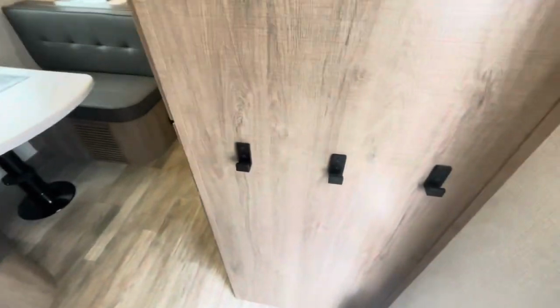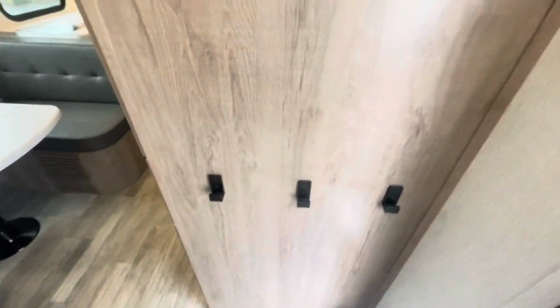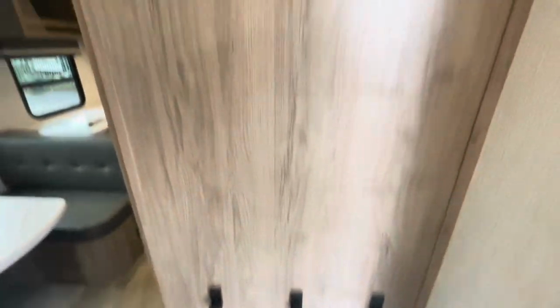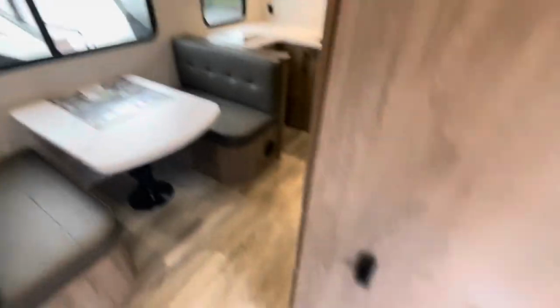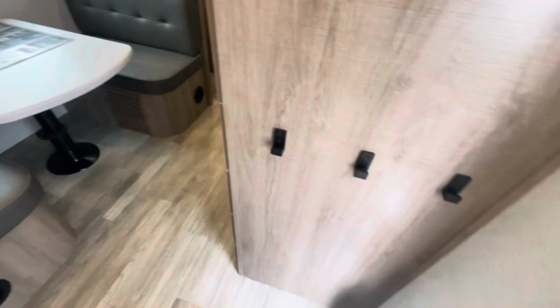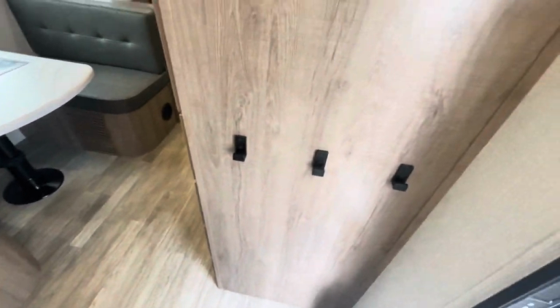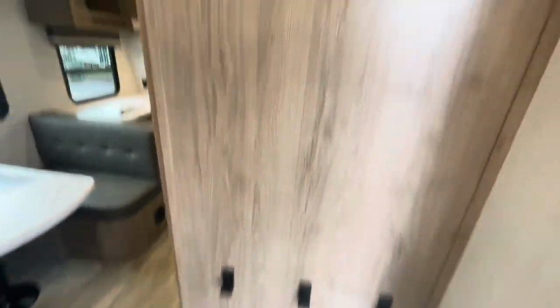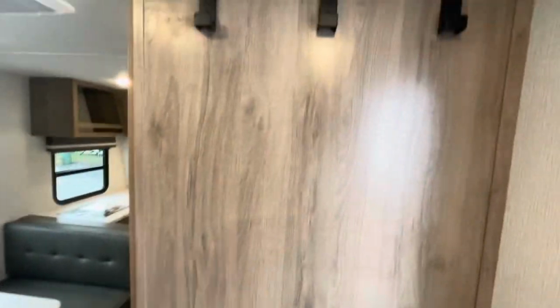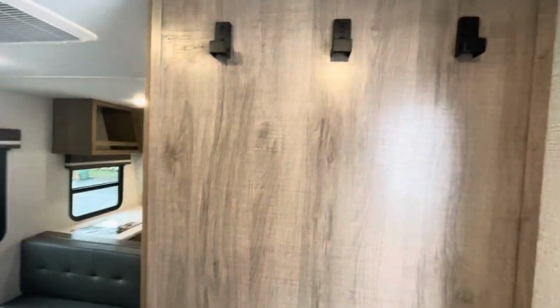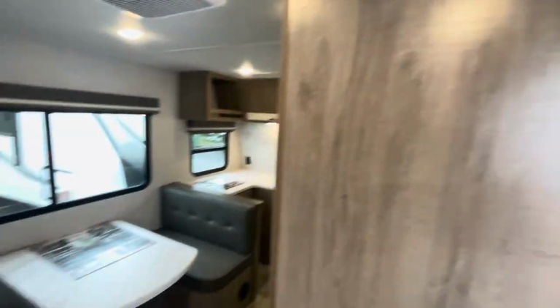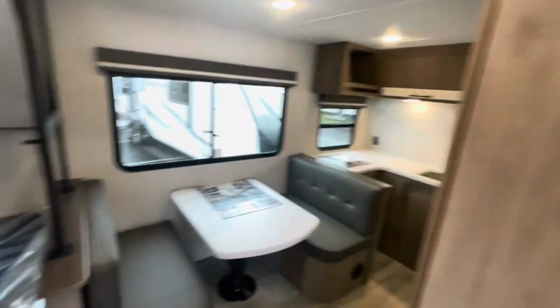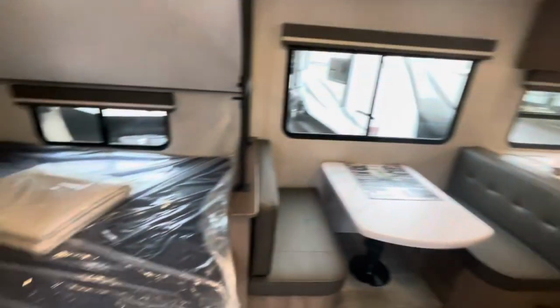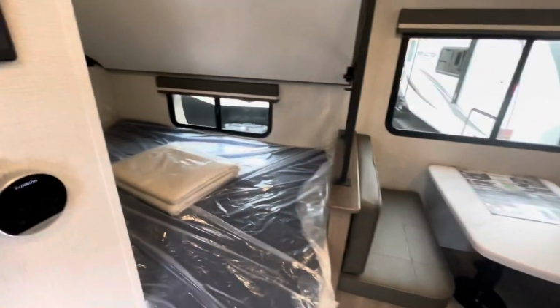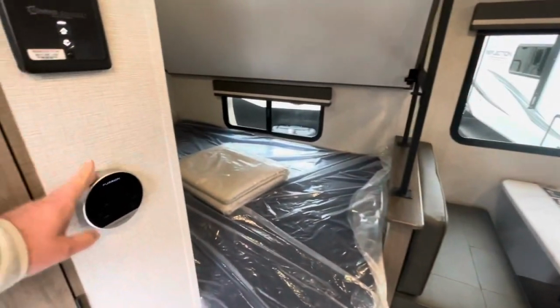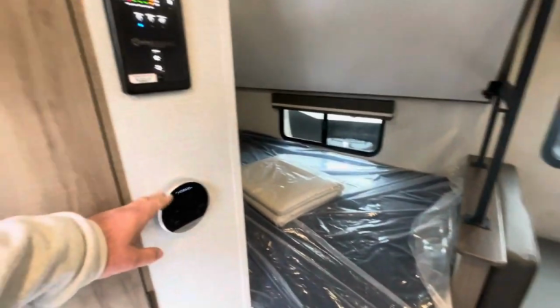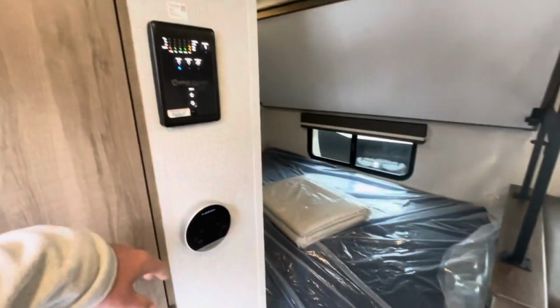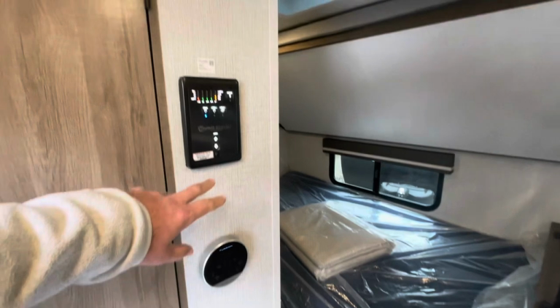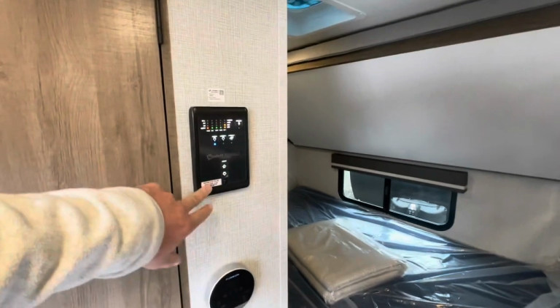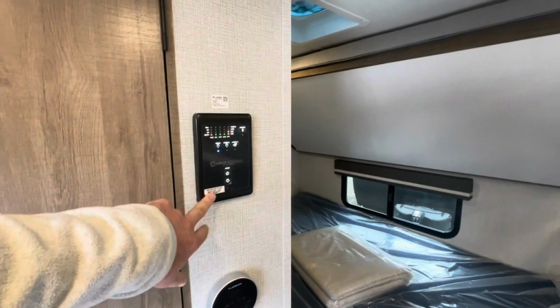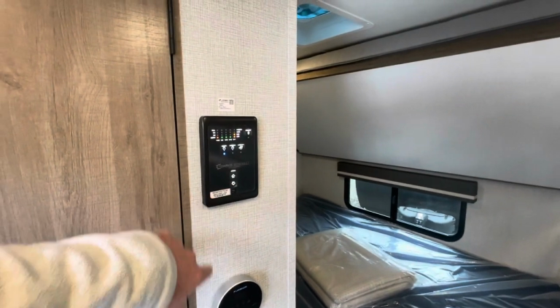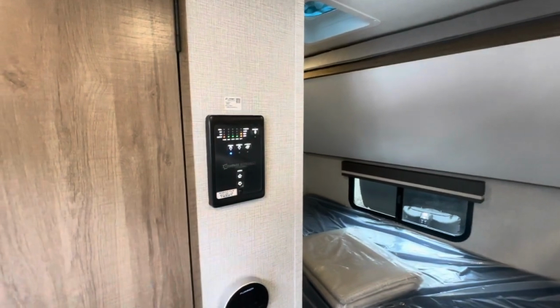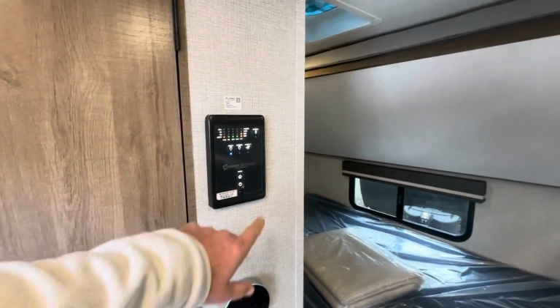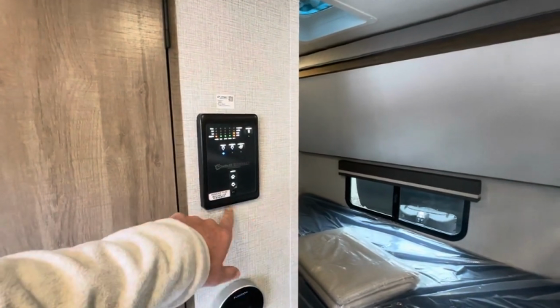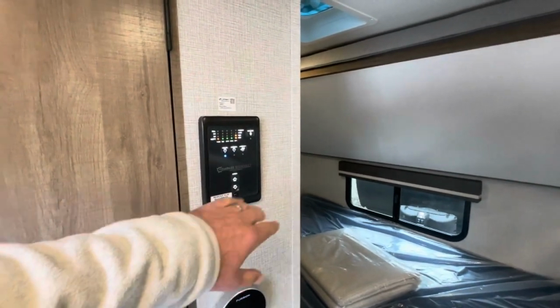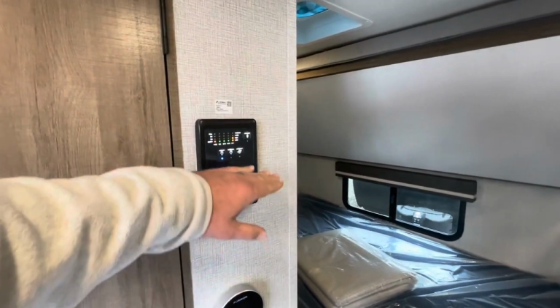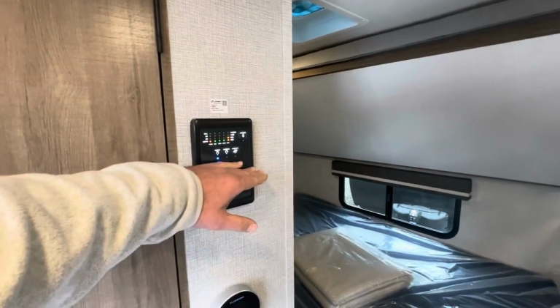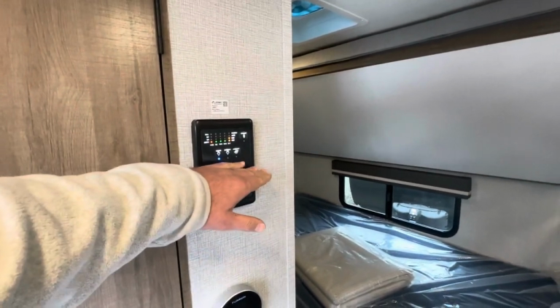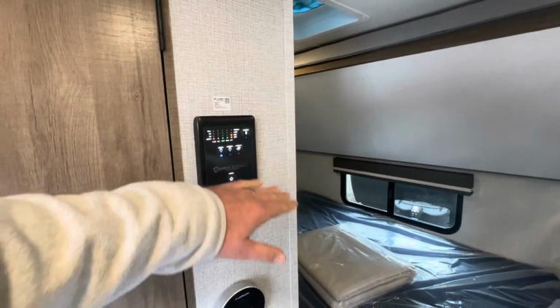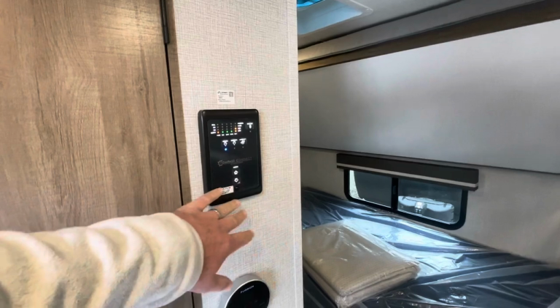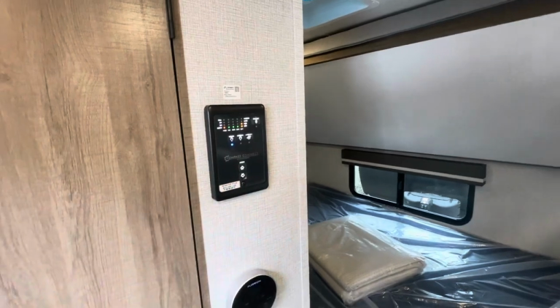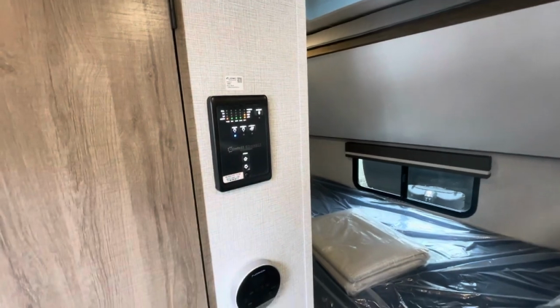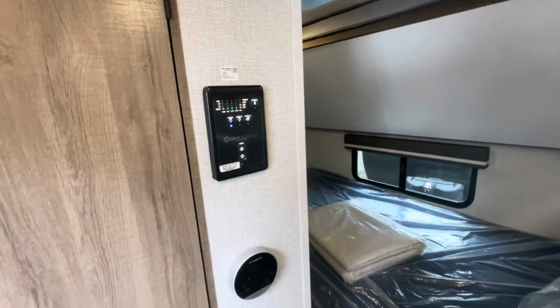As soon as you come in, there's hanging availability here. You've got your water heater and your Compass Connect — control your awning, check your holding tanks and lights, all from one convenient area.